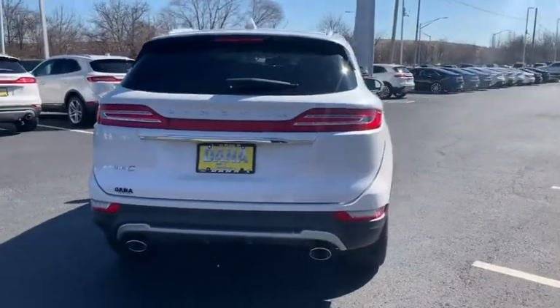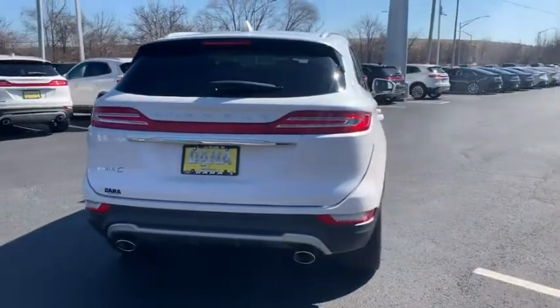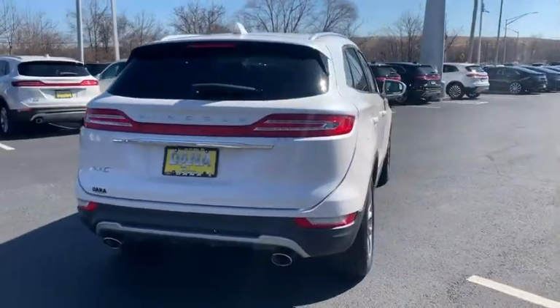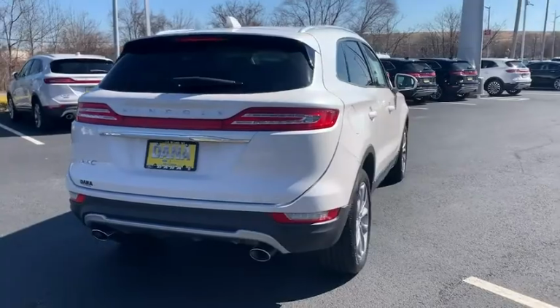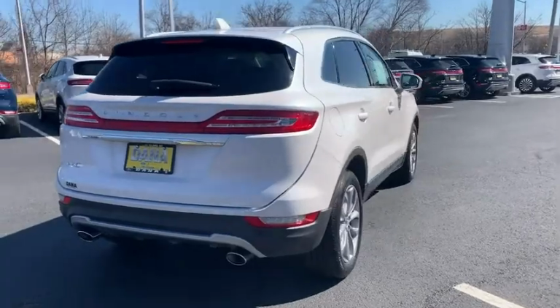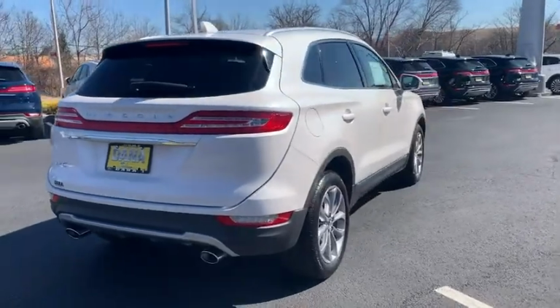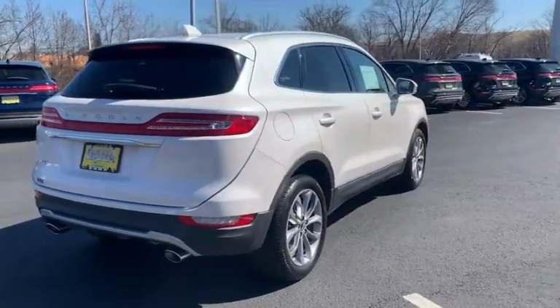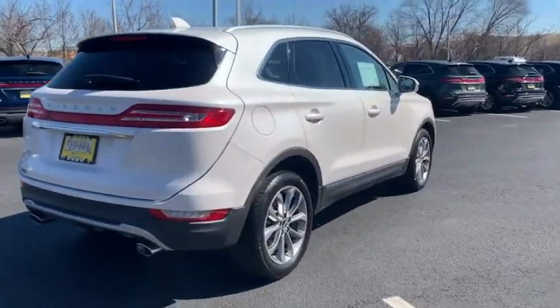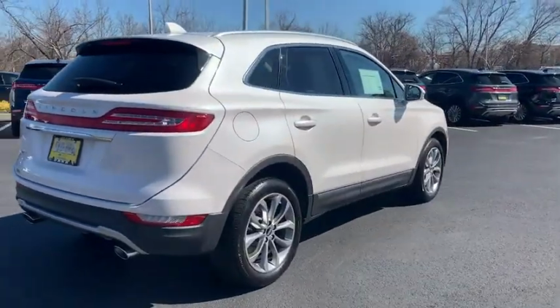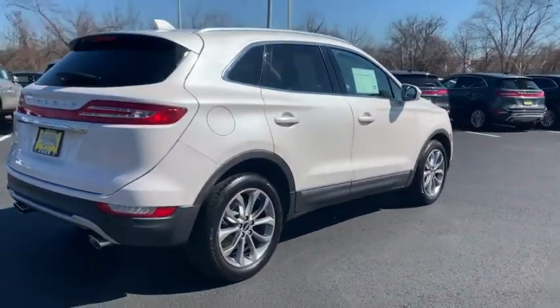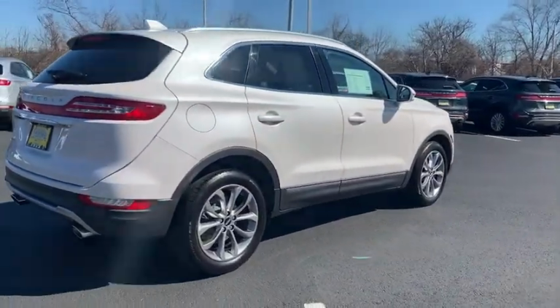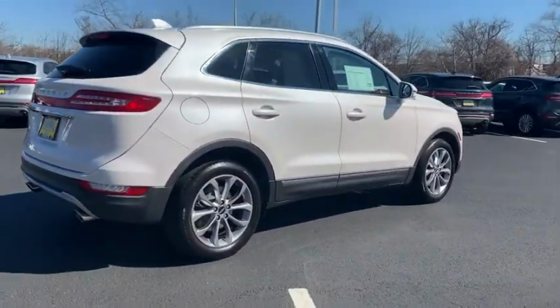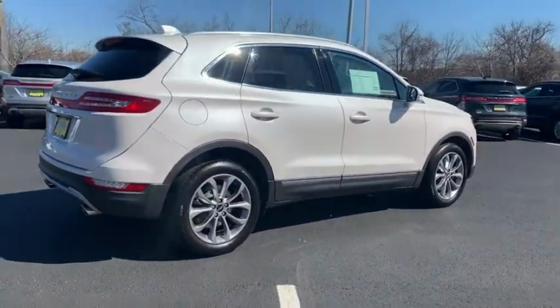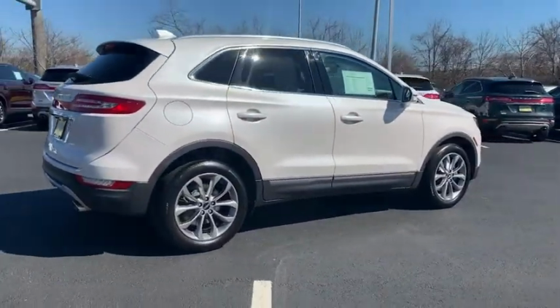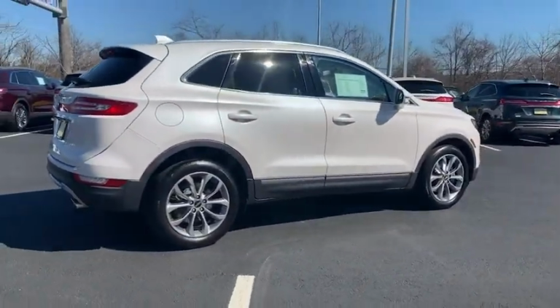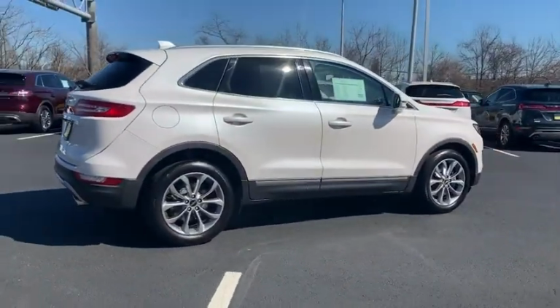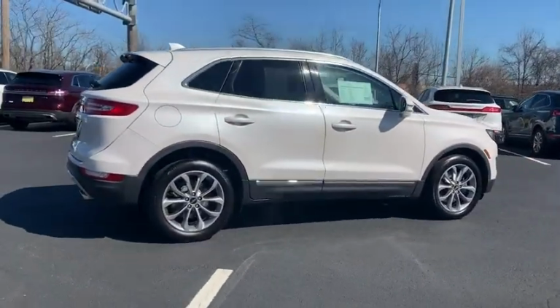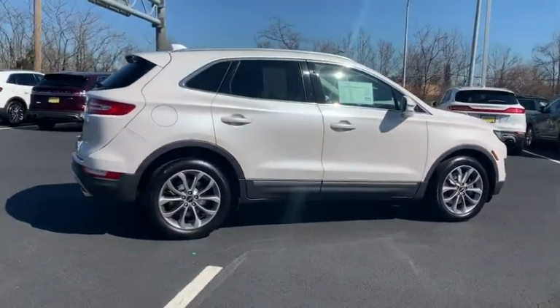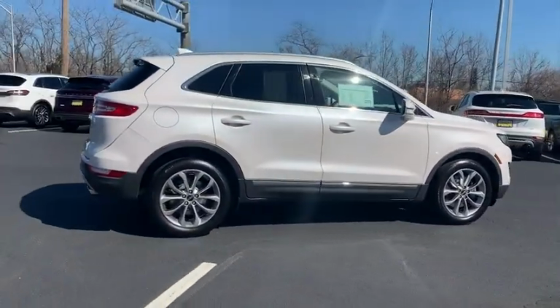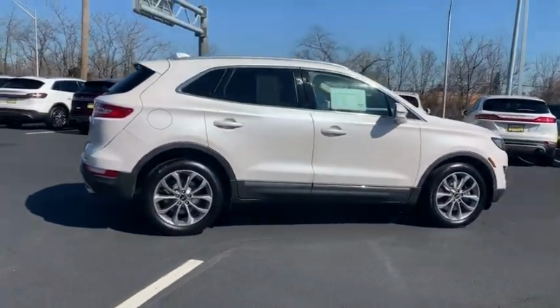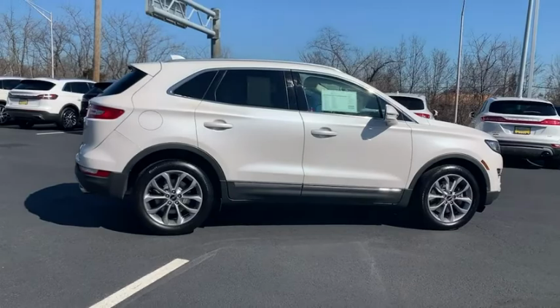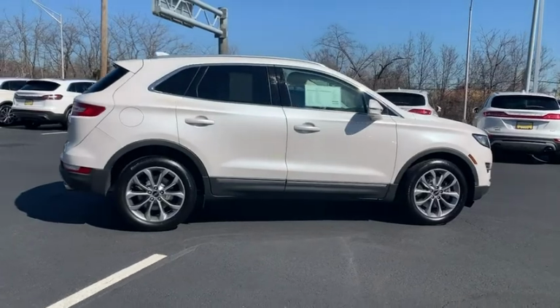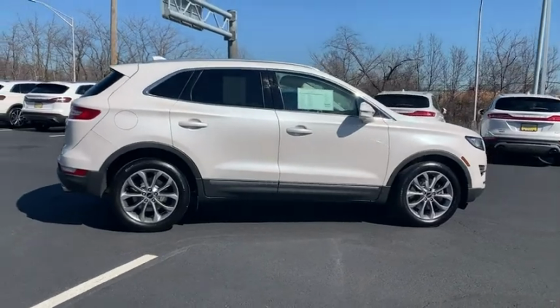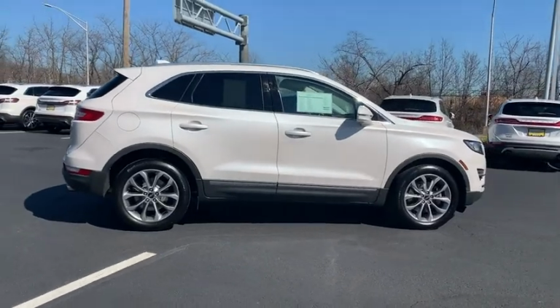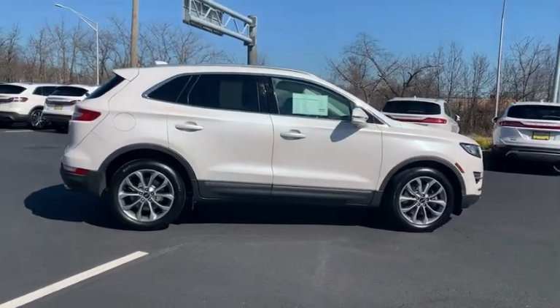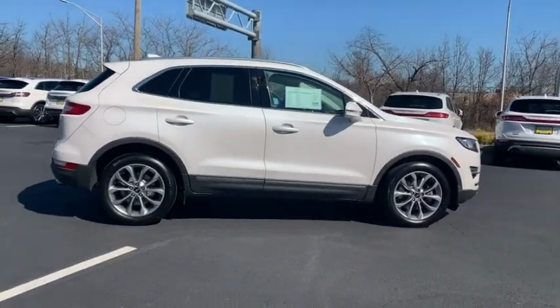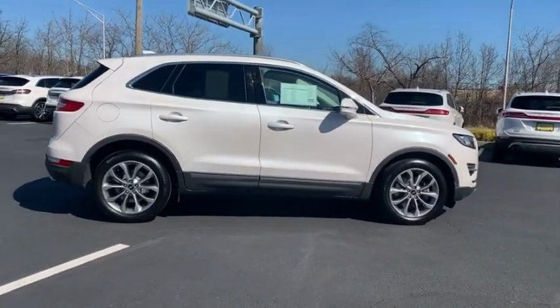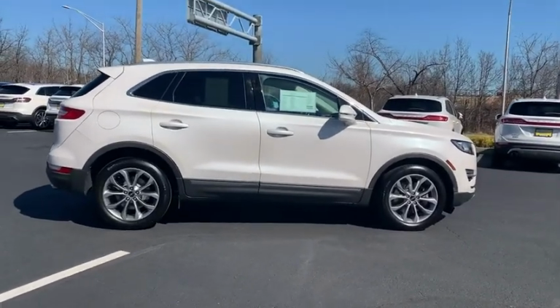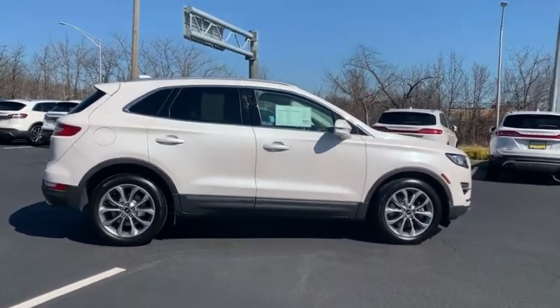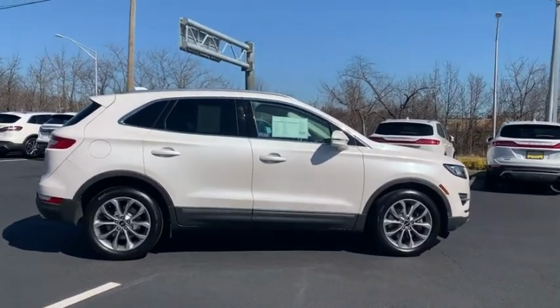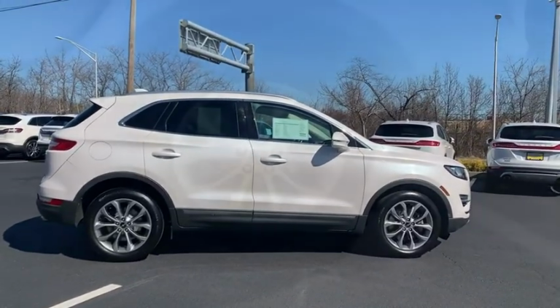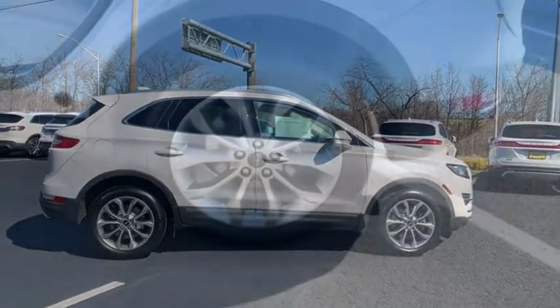Power passenger seat, traction control, power liftgate, navigation system, dual airbags, power steering, four-wheel disc brakes, active suspension system.